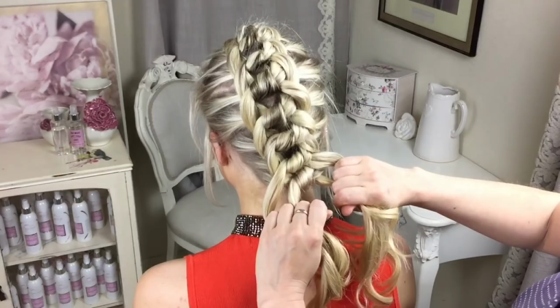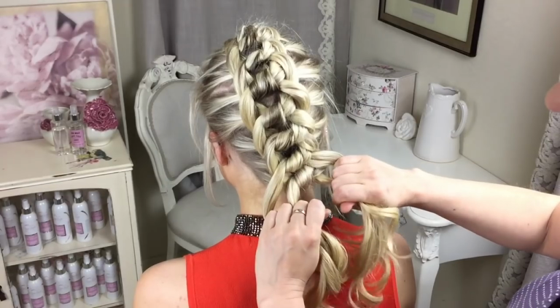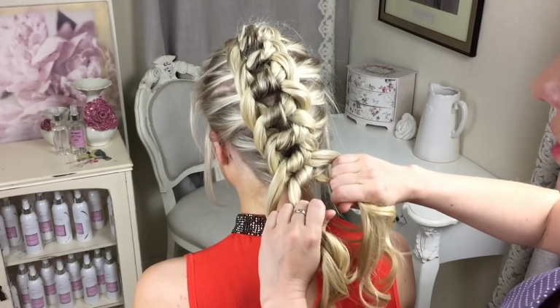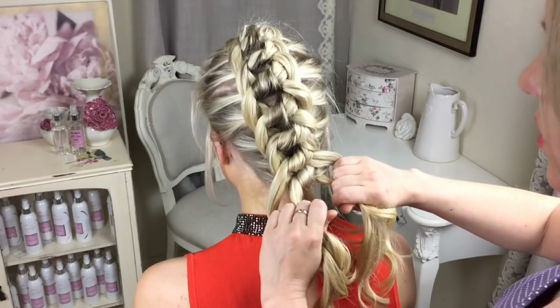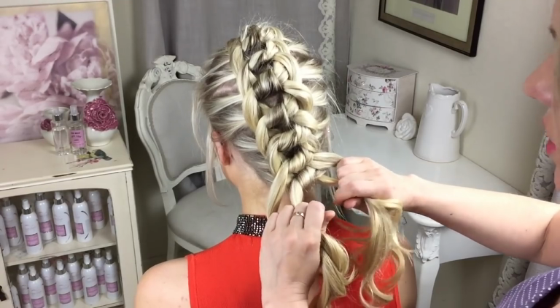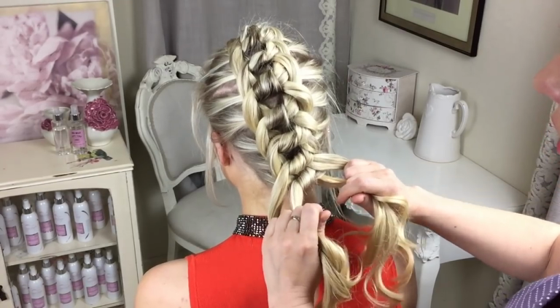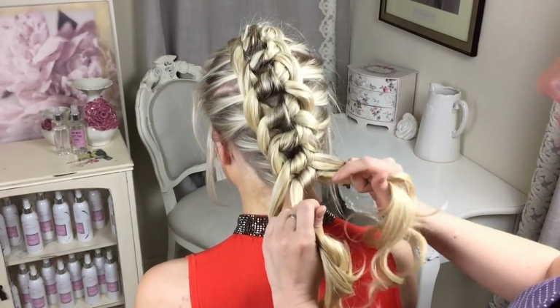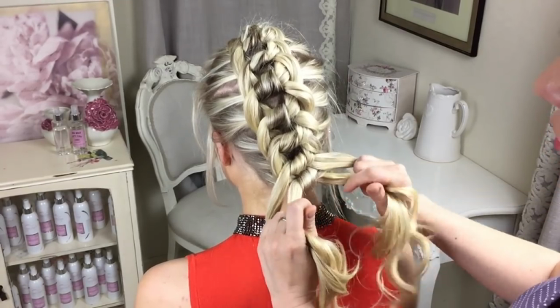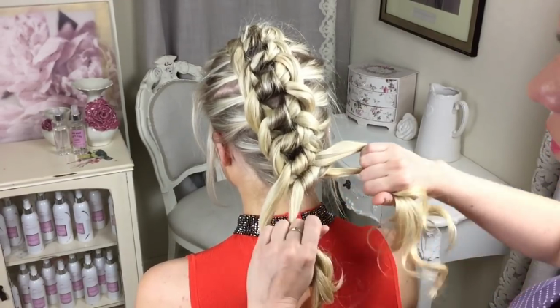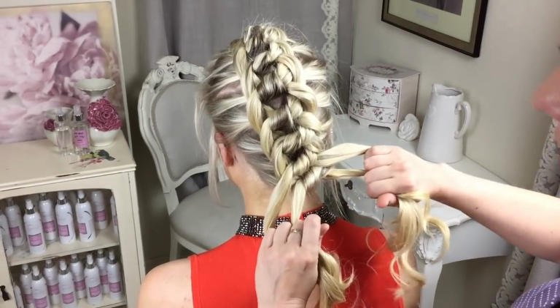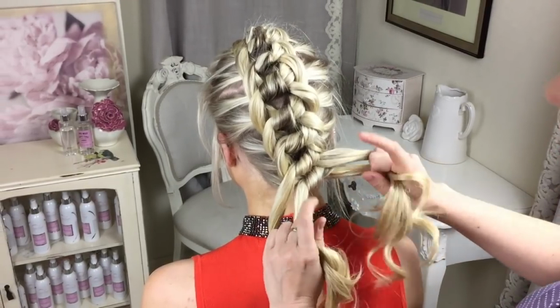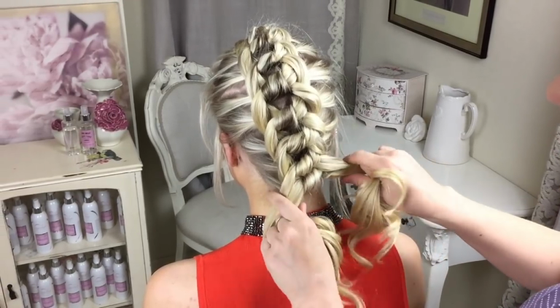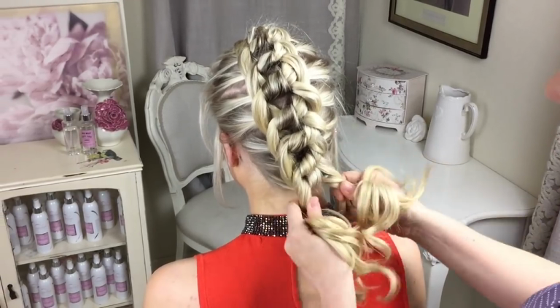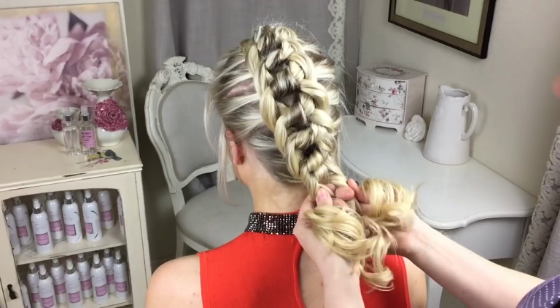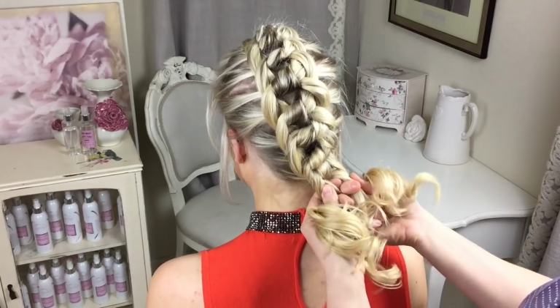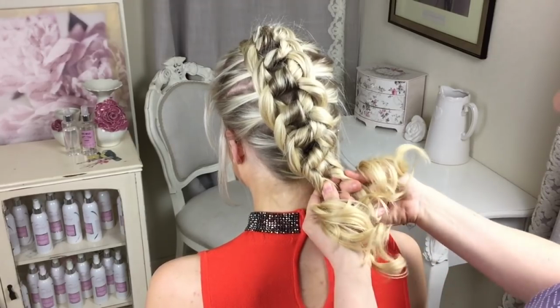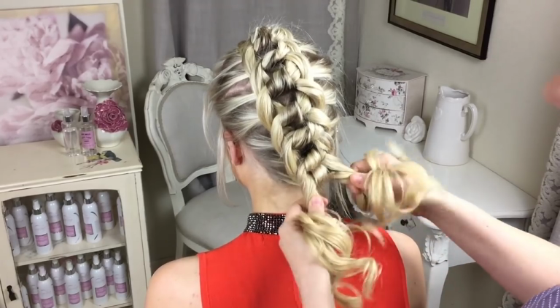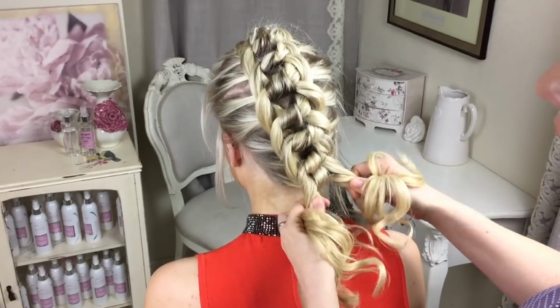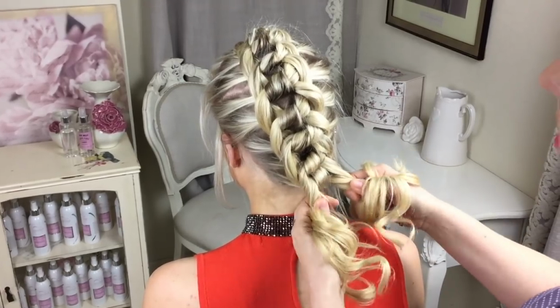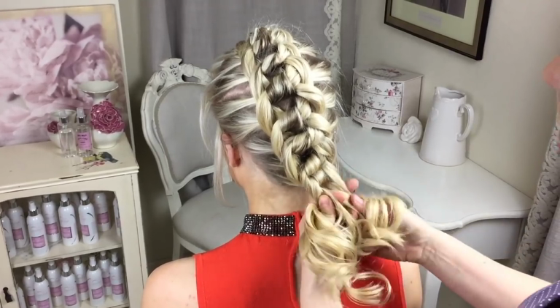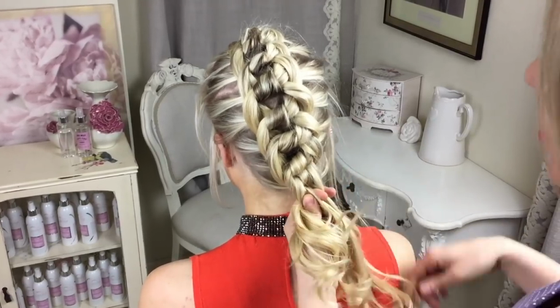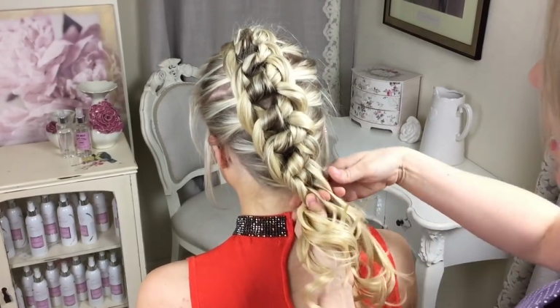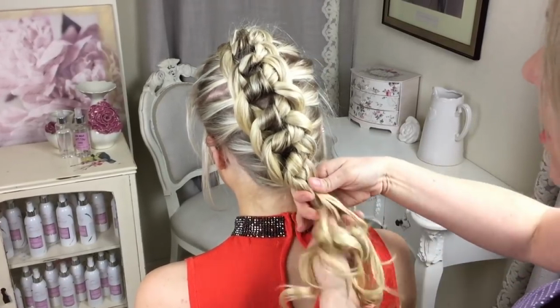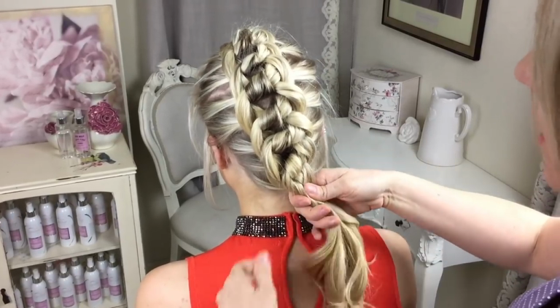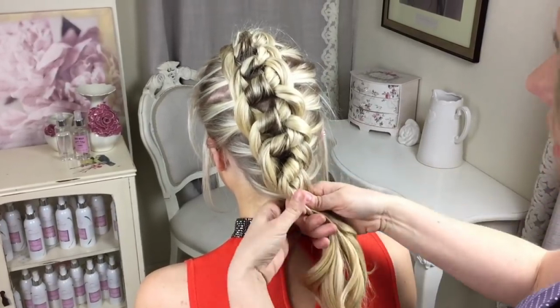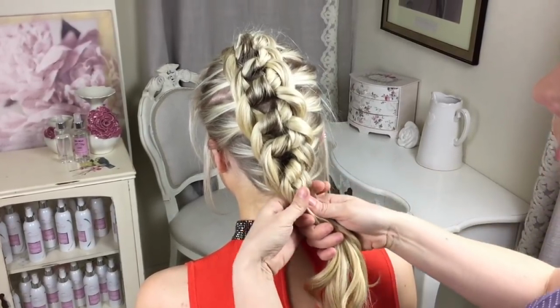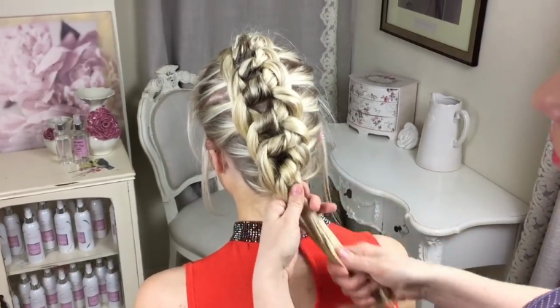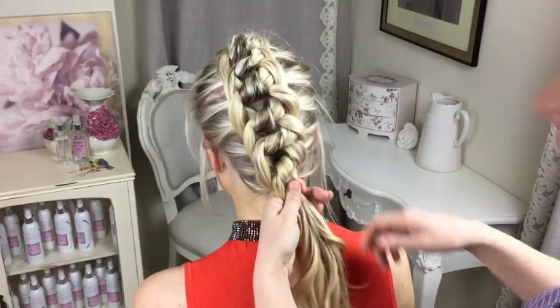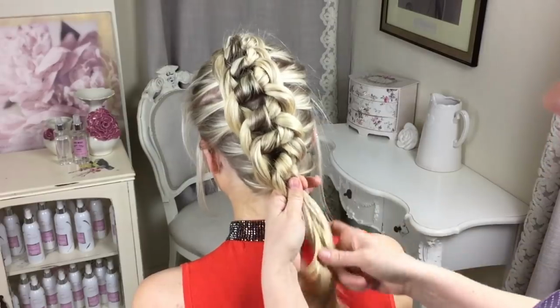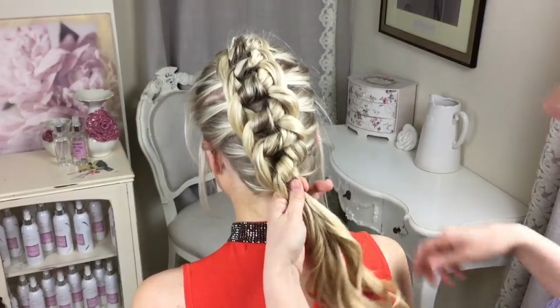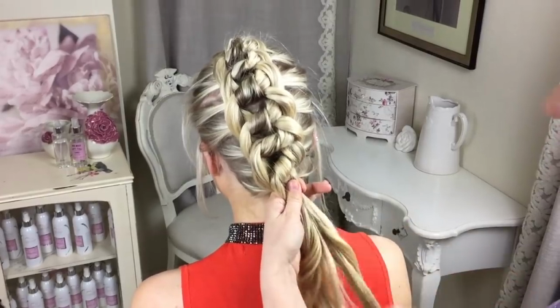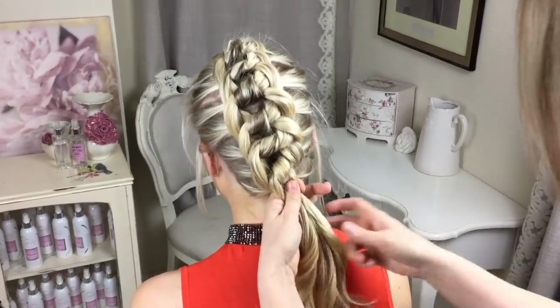At this point, if you wanted to, you can combine all four sections together and just keep tying them in a knot. But I'm actually just going to end the braid there and just tie an elastic.